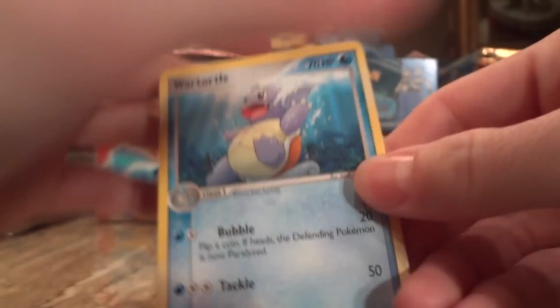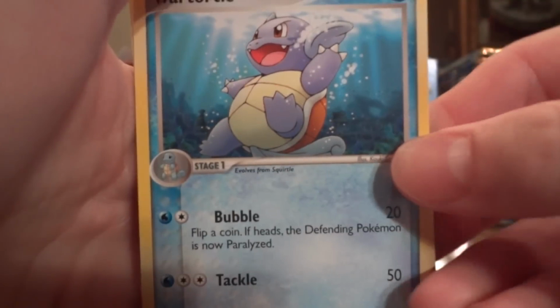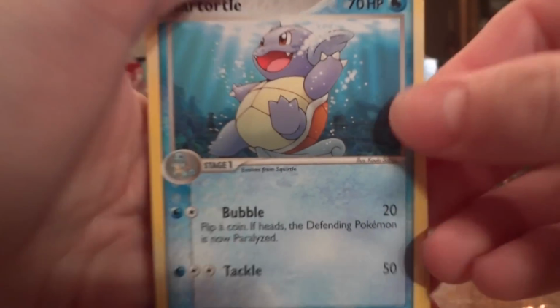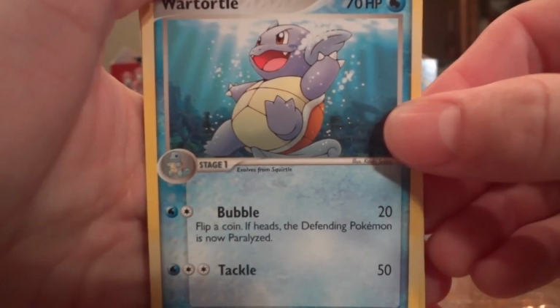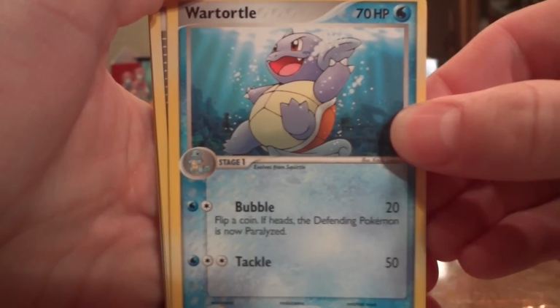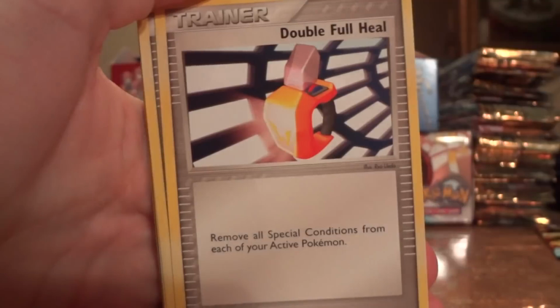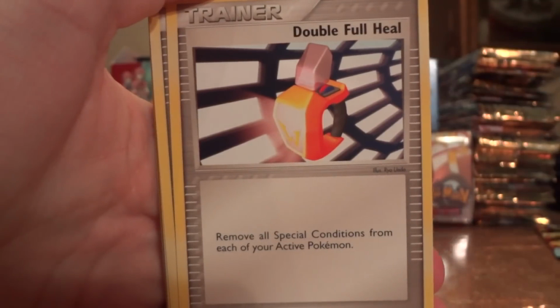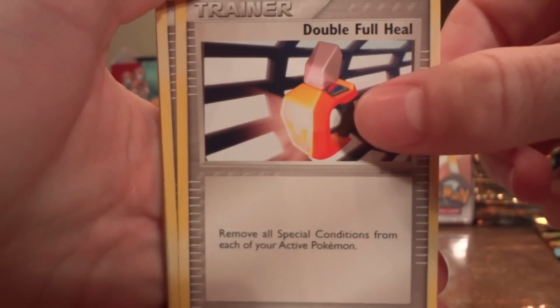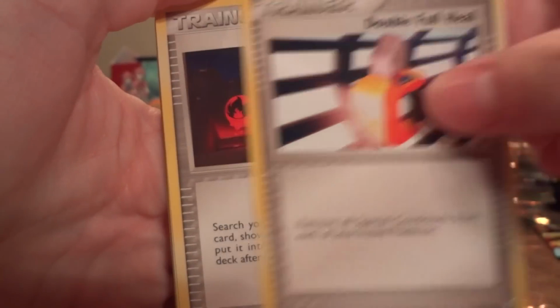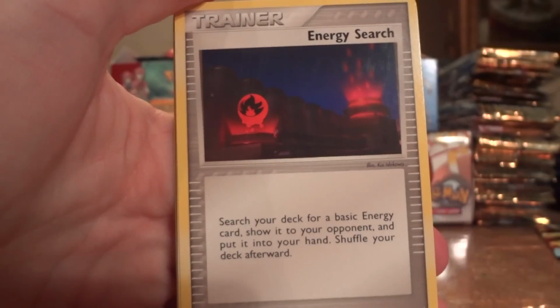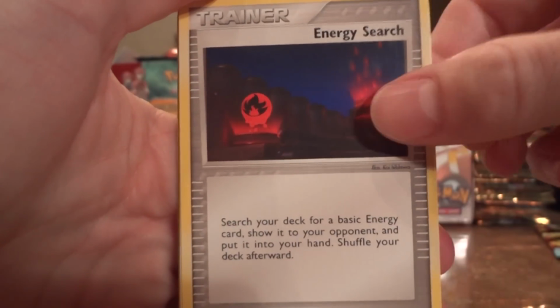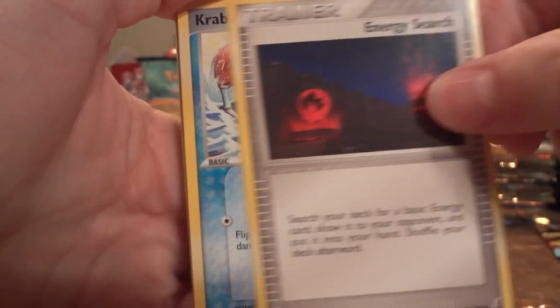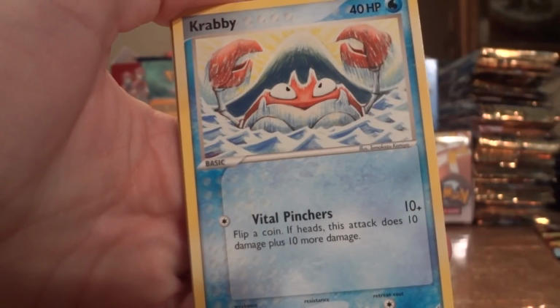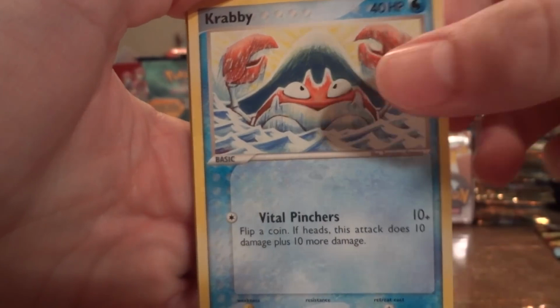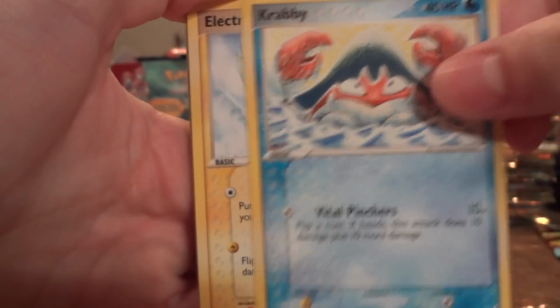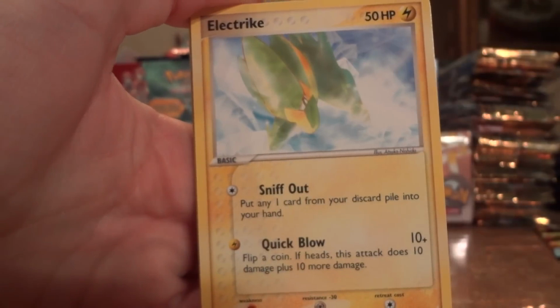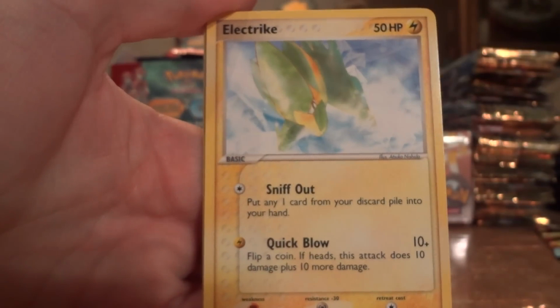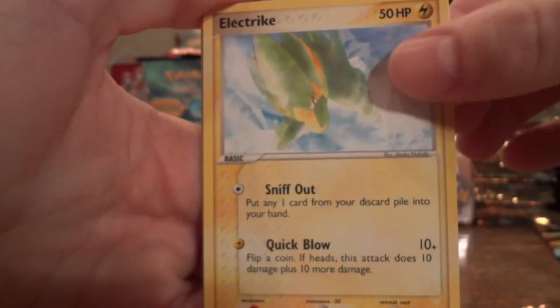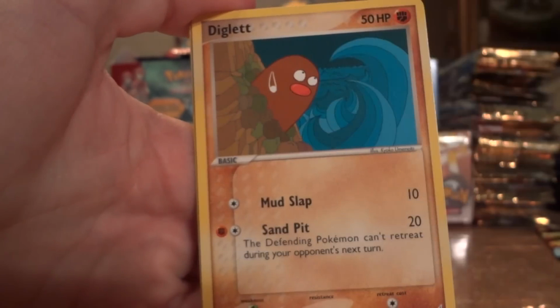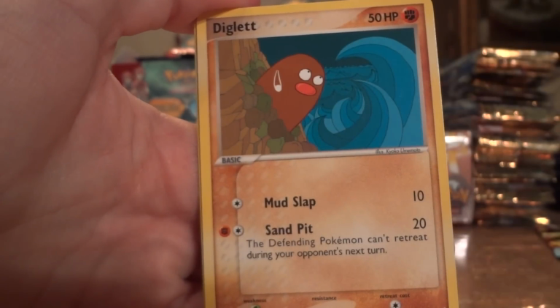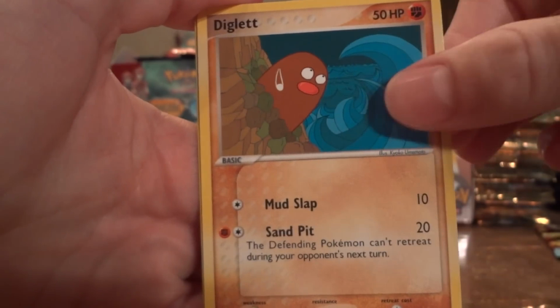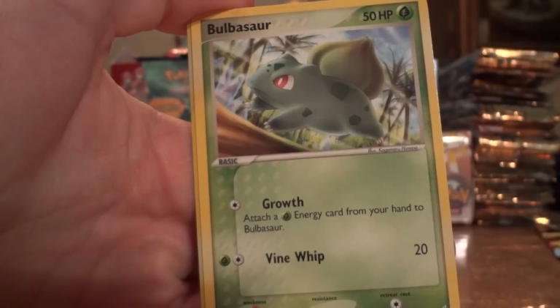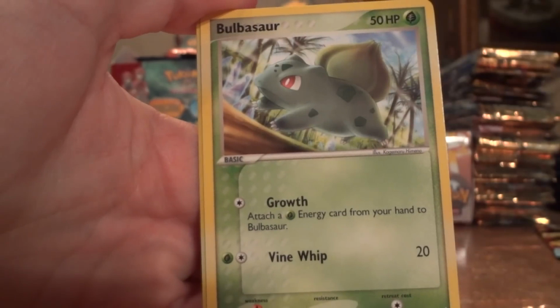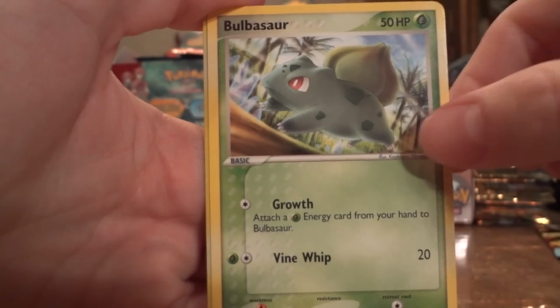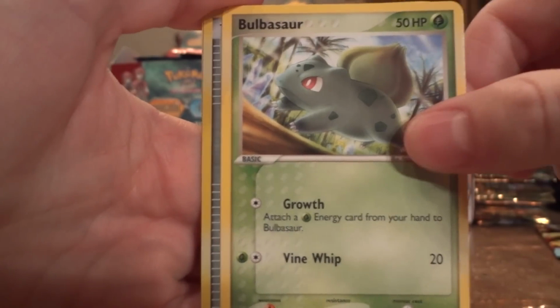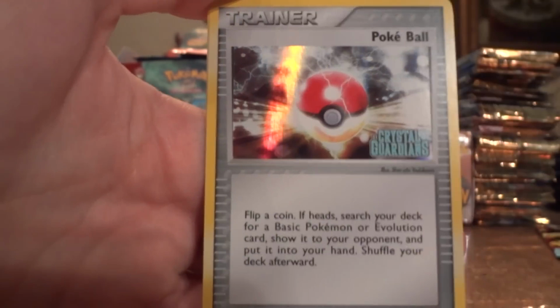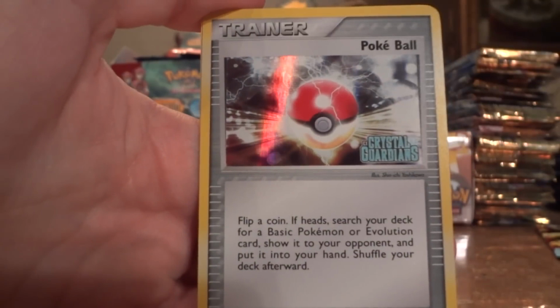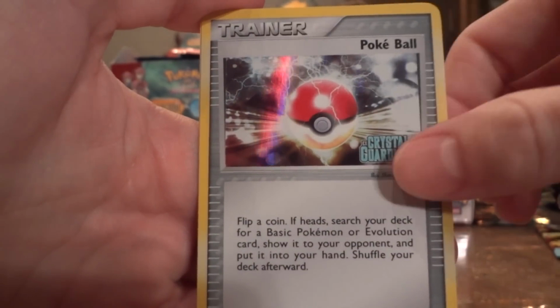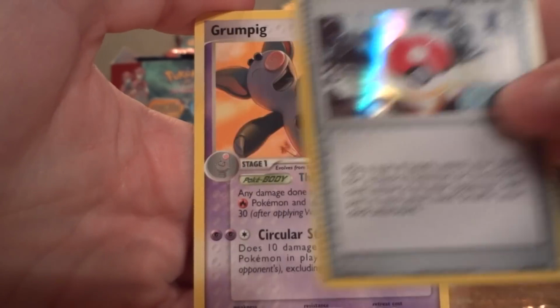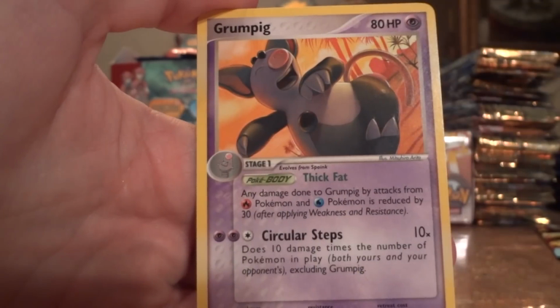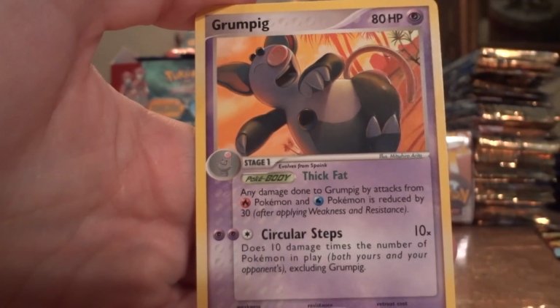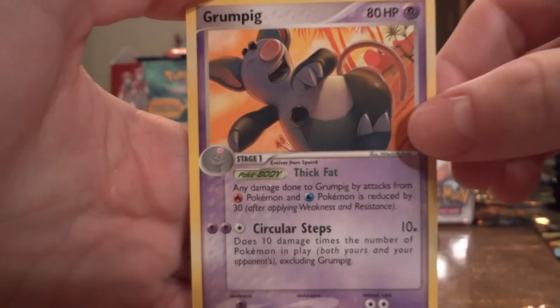Wartortle, Double Full Heal, Energy Search, Krabby, Electric, Diglett, a Bulbasaur, Pokeball Reverse, and a Grumpig.